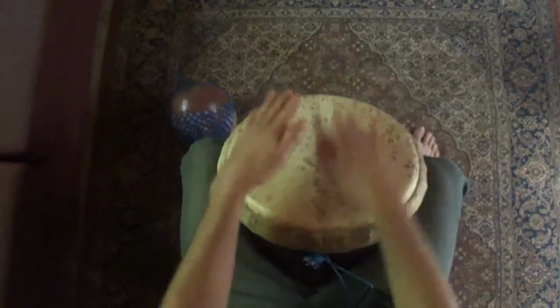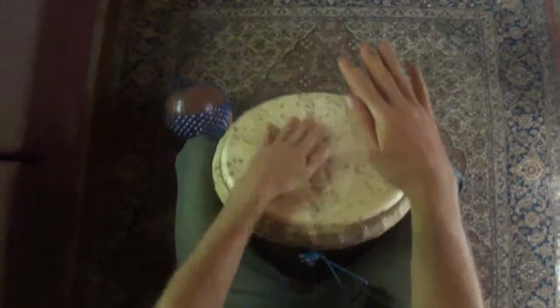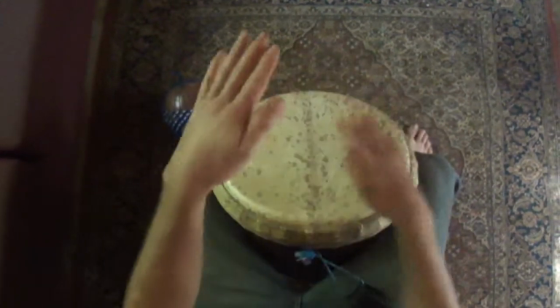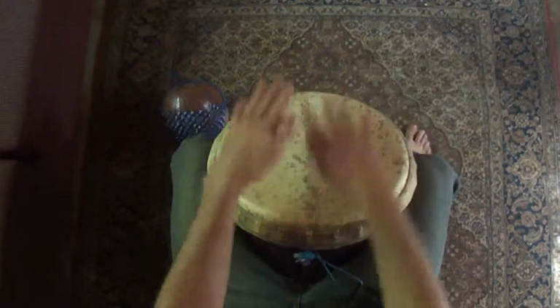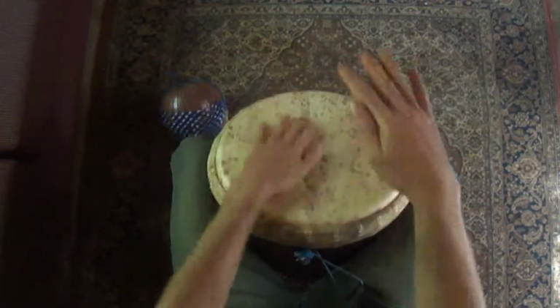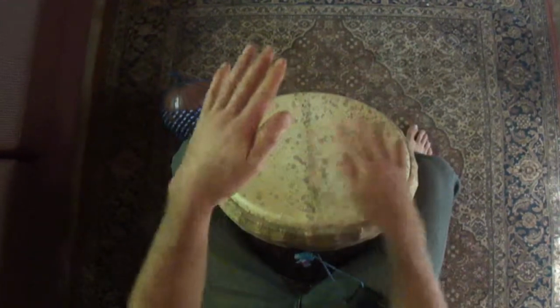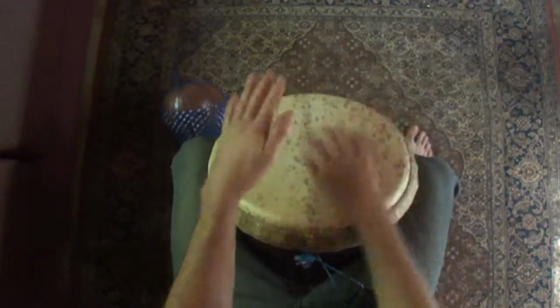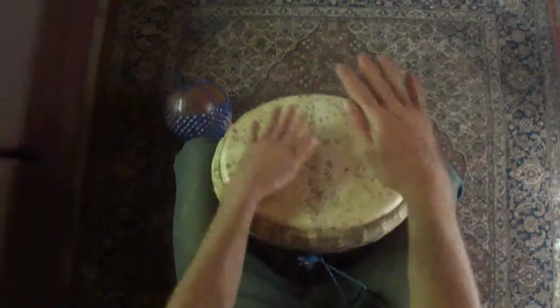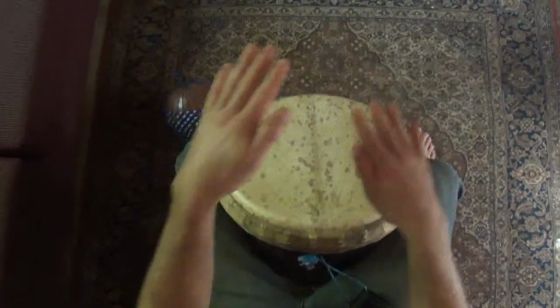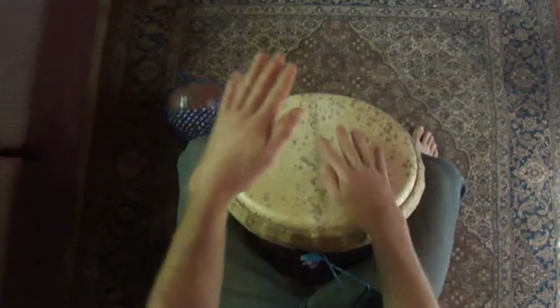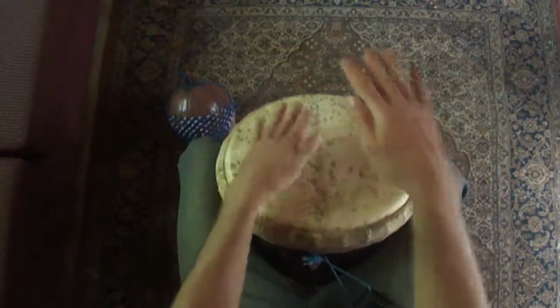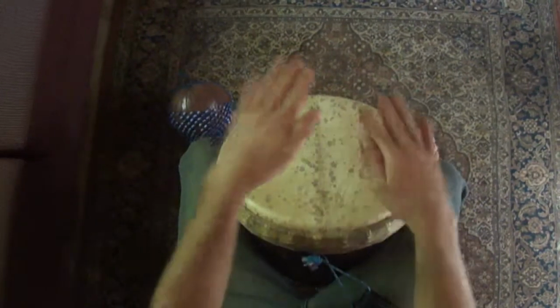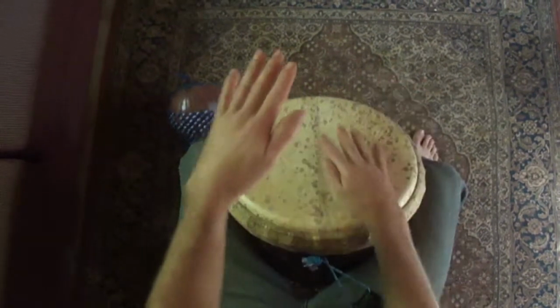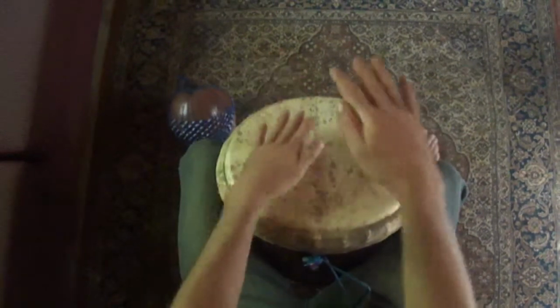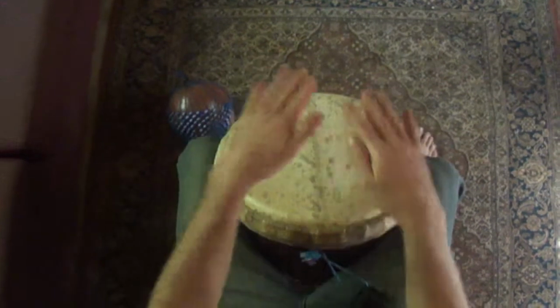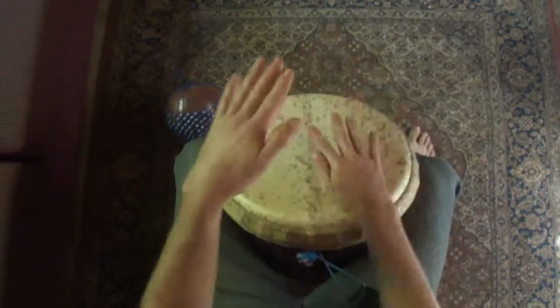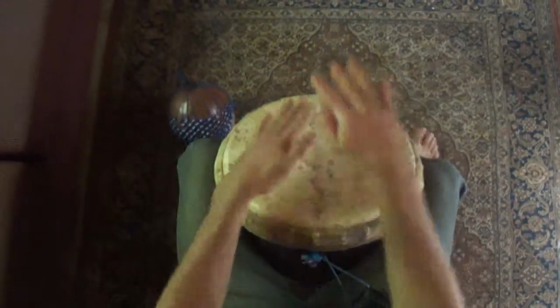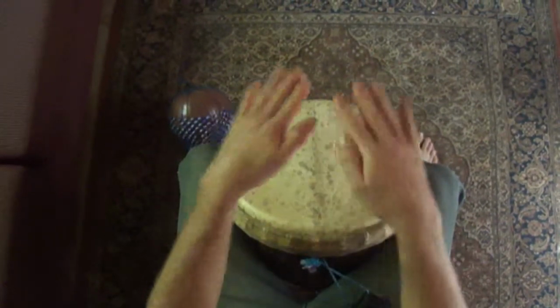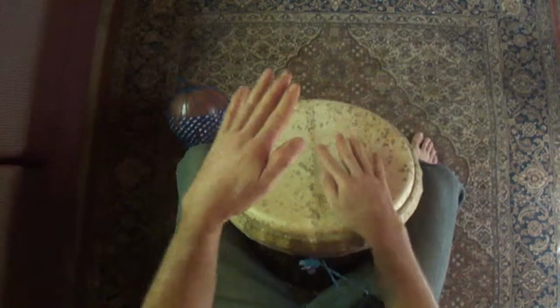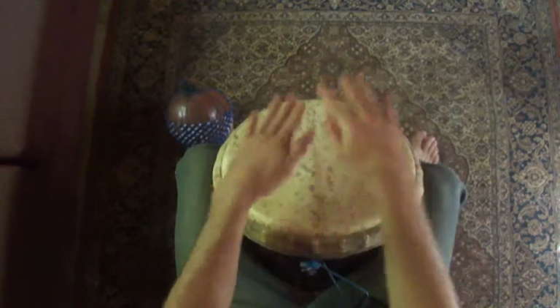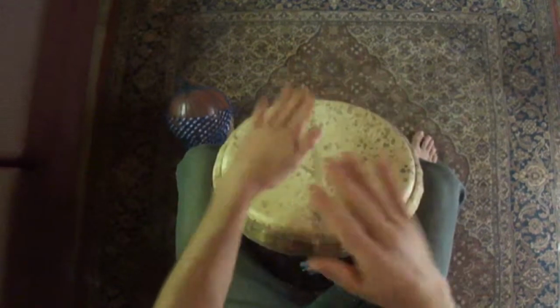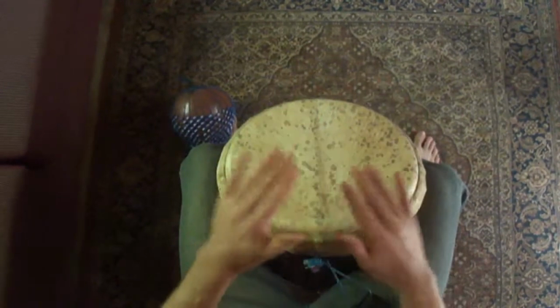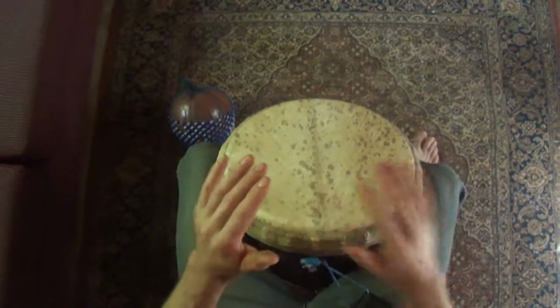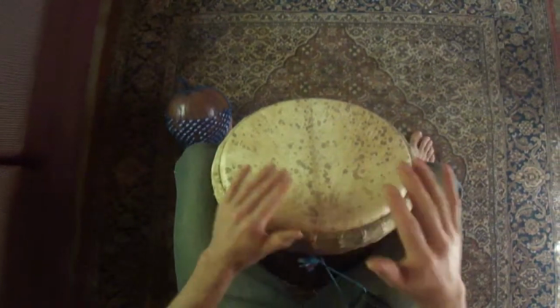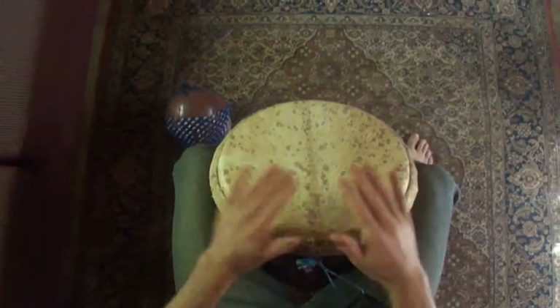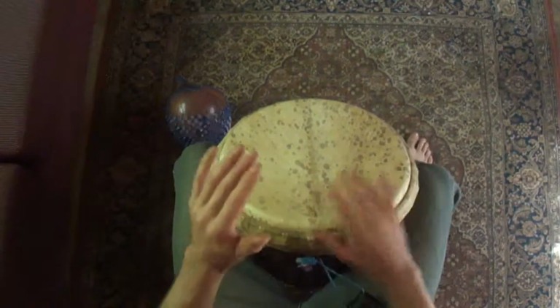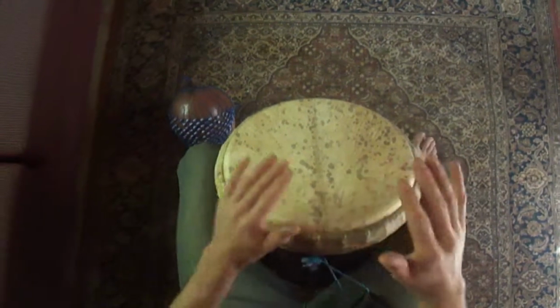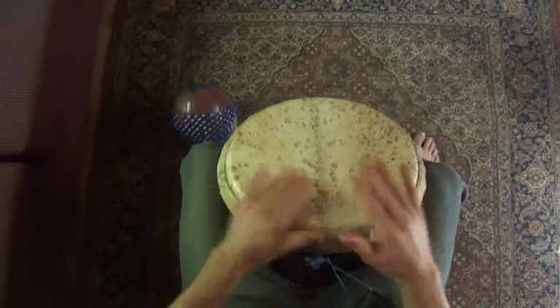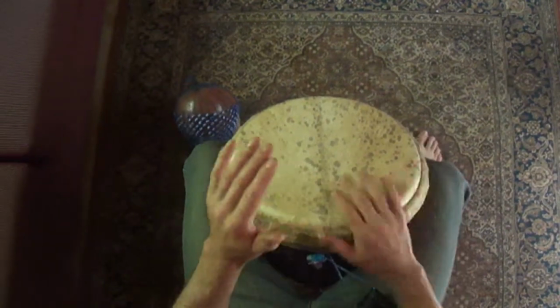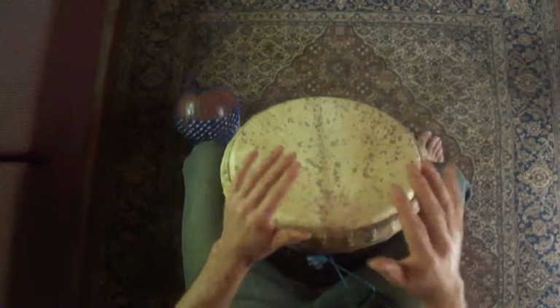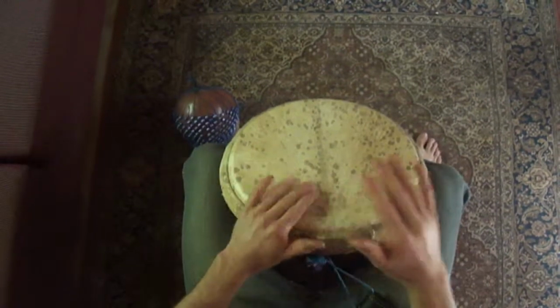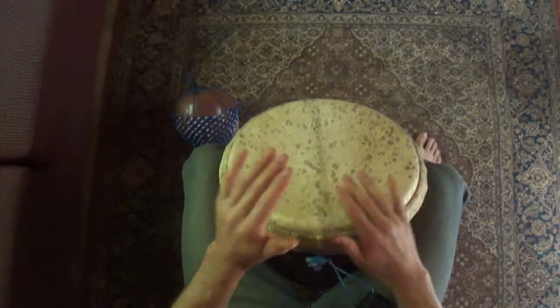So now we're going to go into the rhythm that's more common for Tiriba. 1, 2, 3, 4. 1, 2, 3, 4.